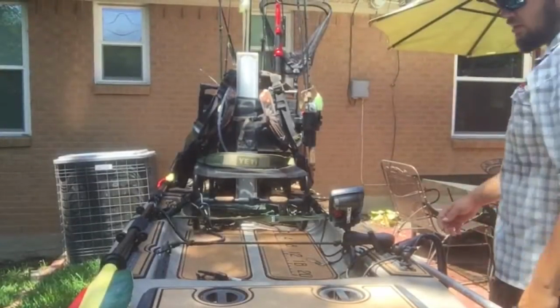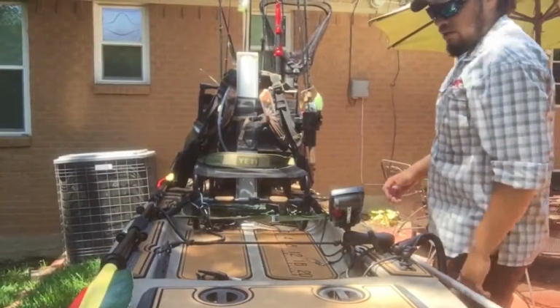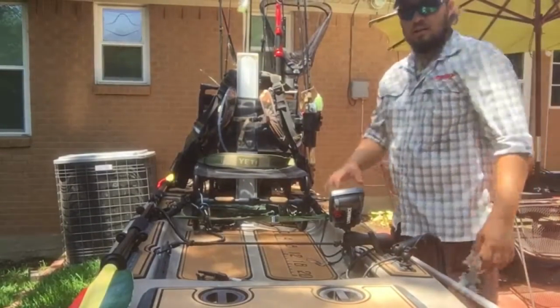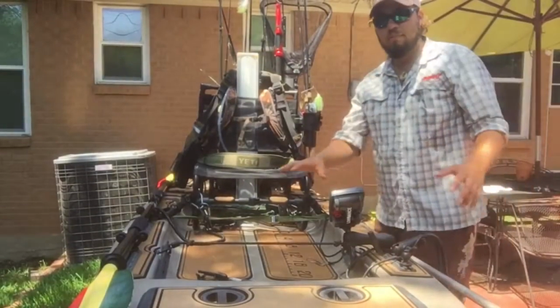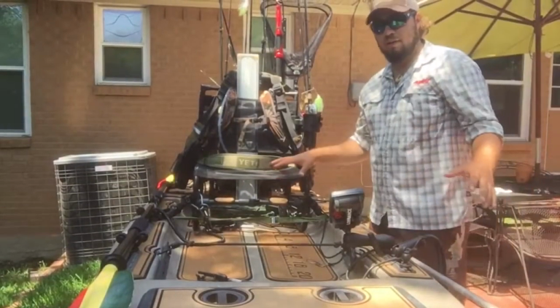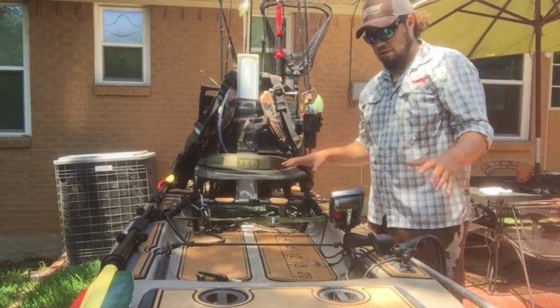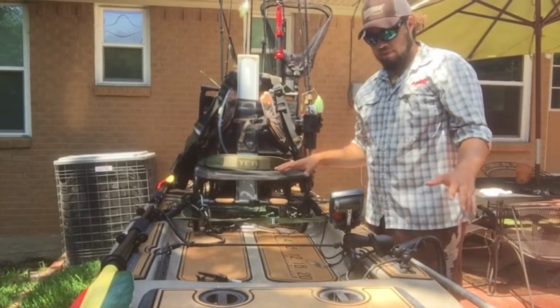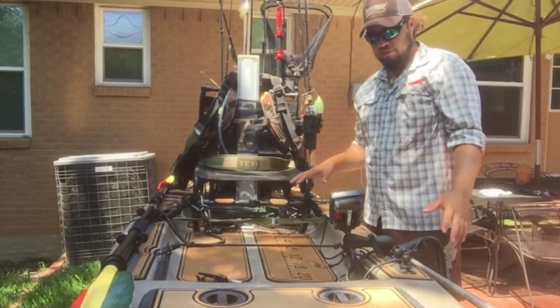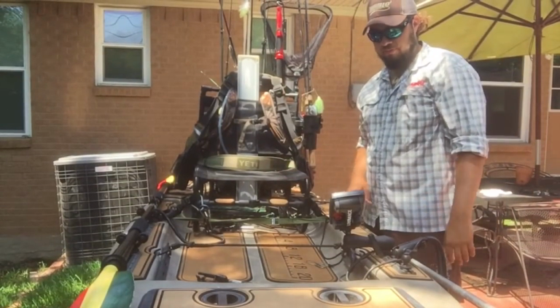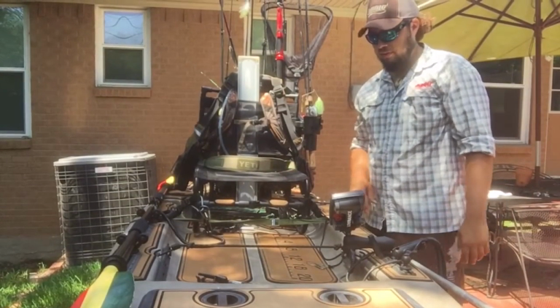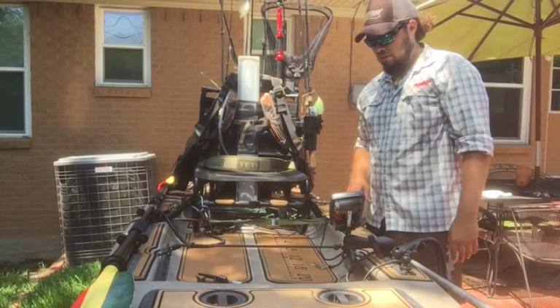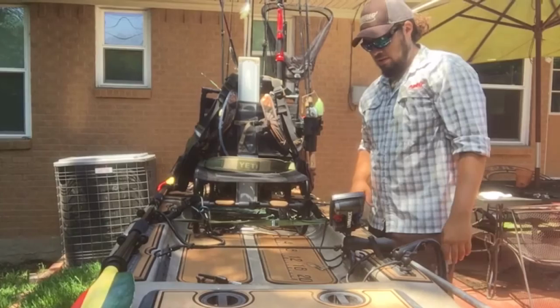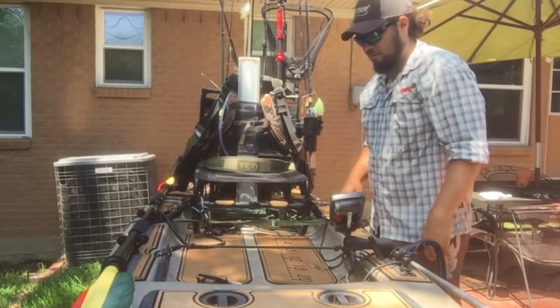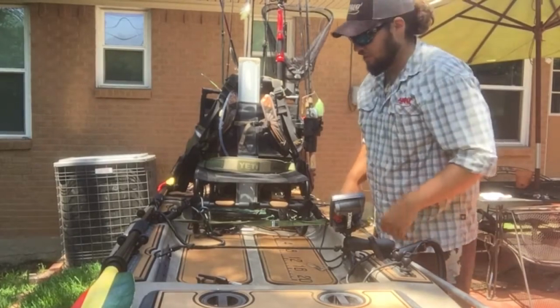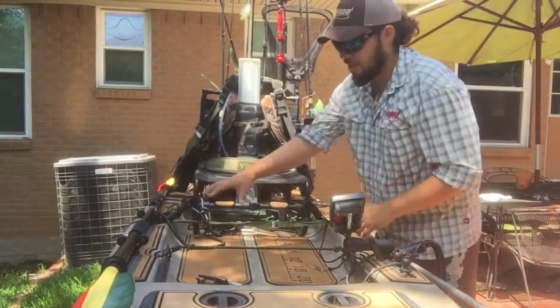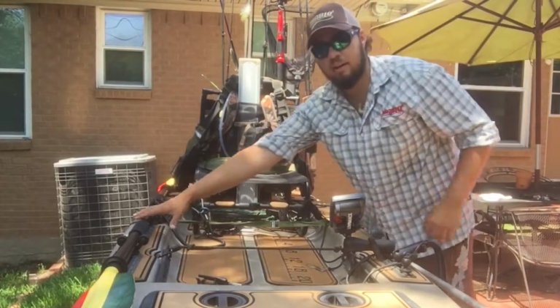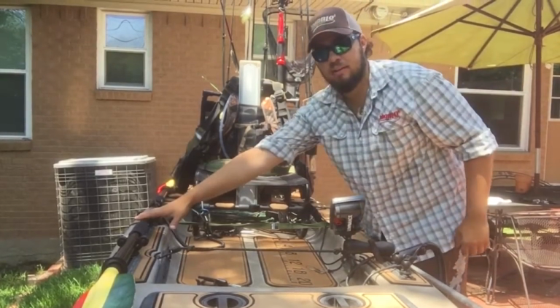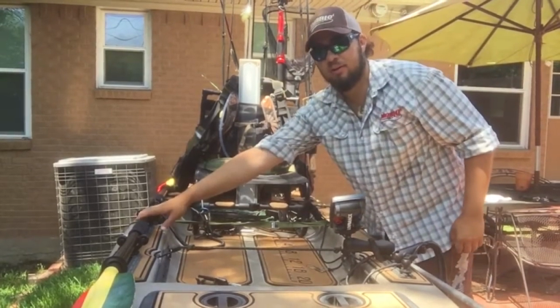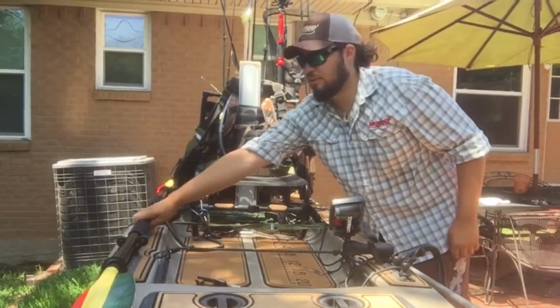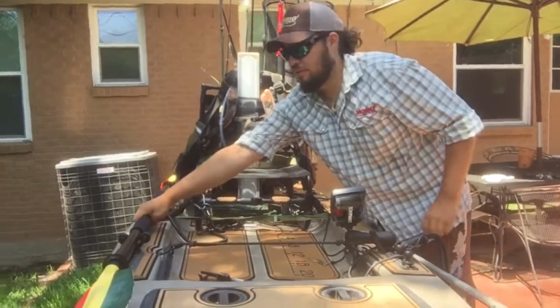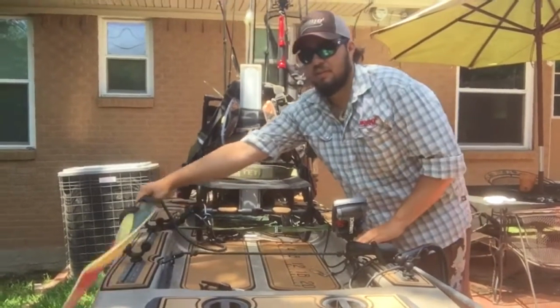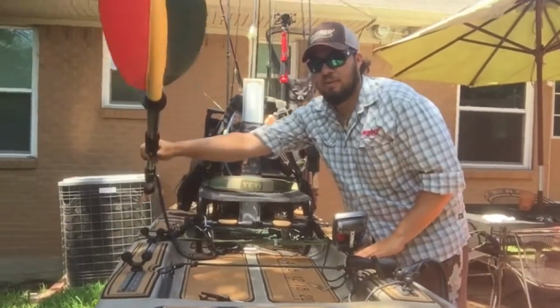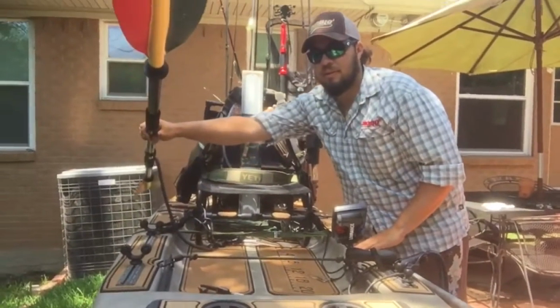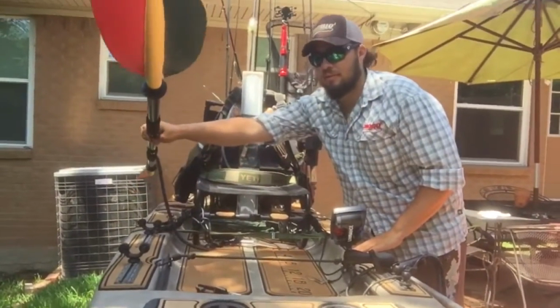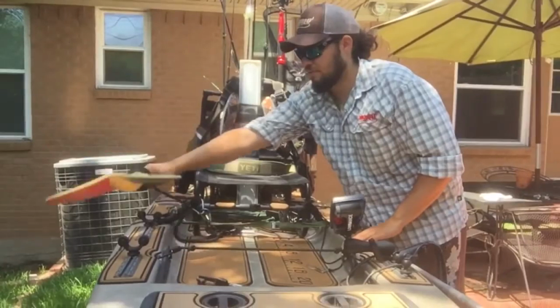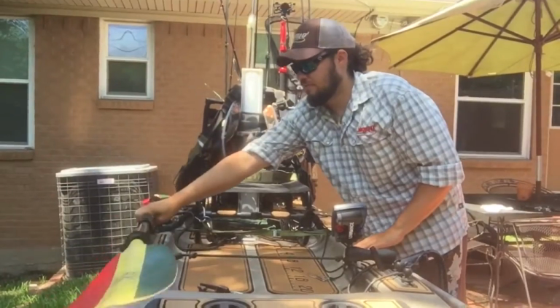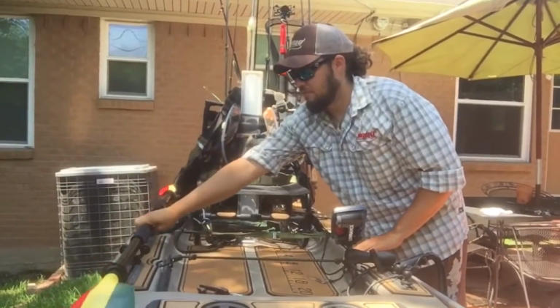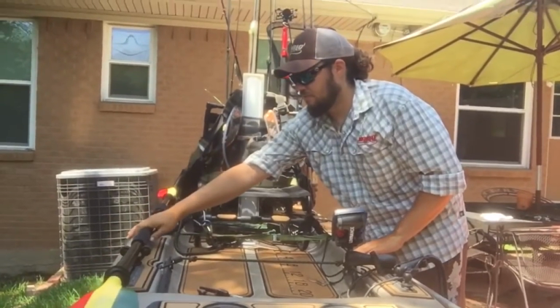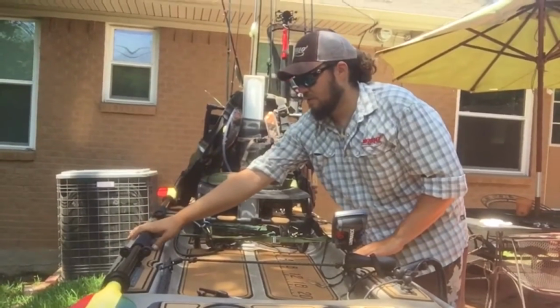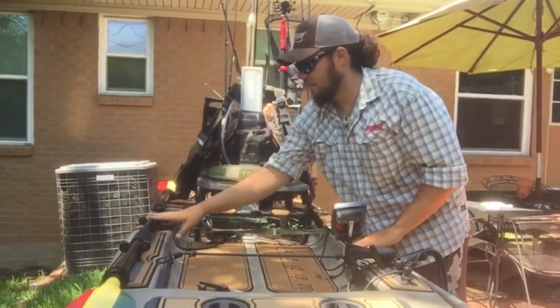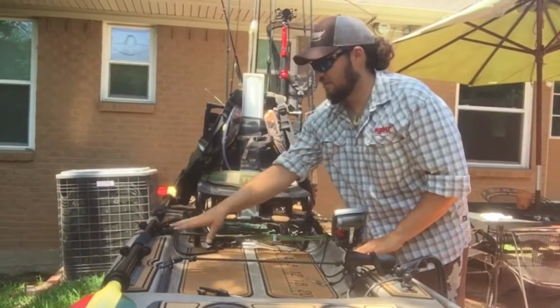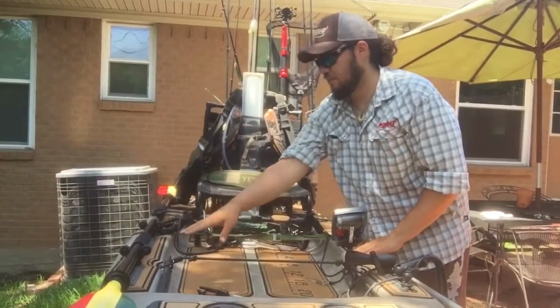As we make our way into the cockpit of the boat, you can see it's a very open floor plan. On my right side I like to keep my paddle with the Yak Attack Roto Grips mounted with two 8-inch gear tracks. It keeps my paddle secure and in easy access.